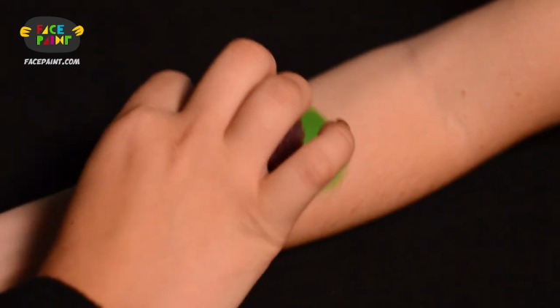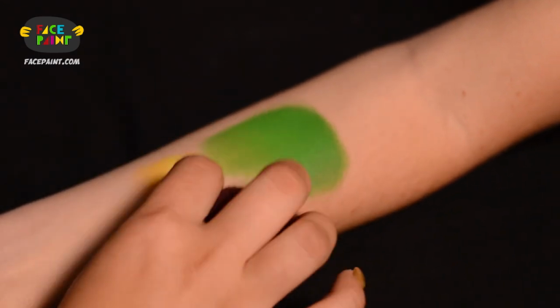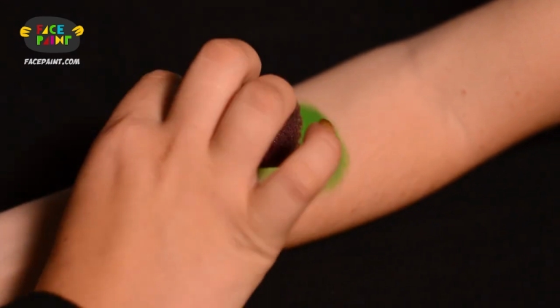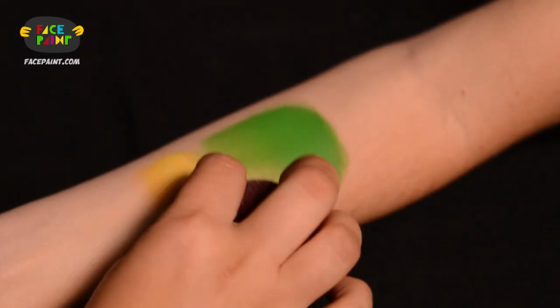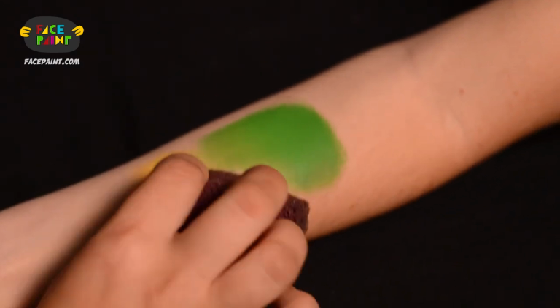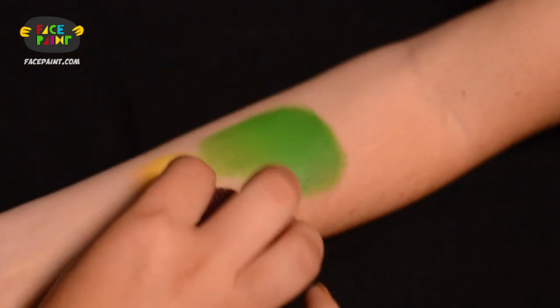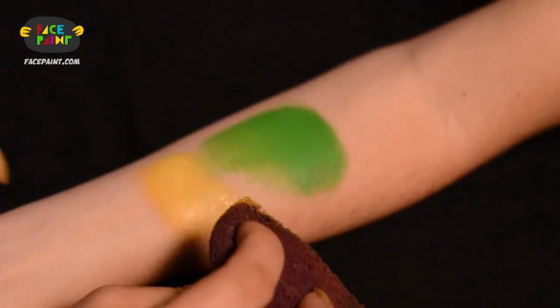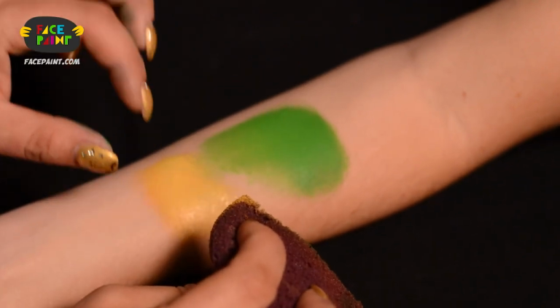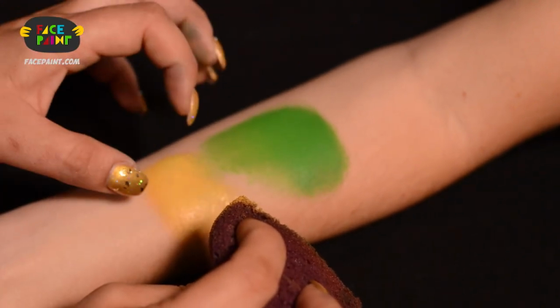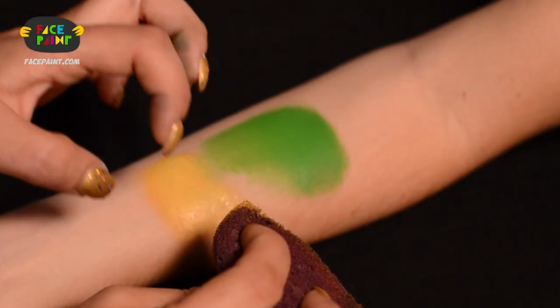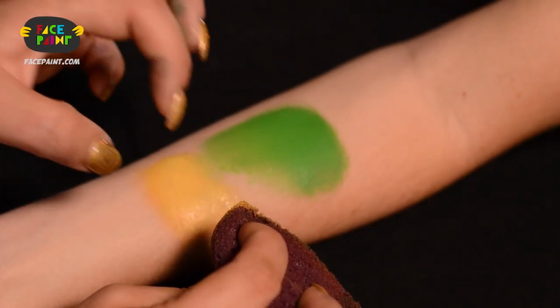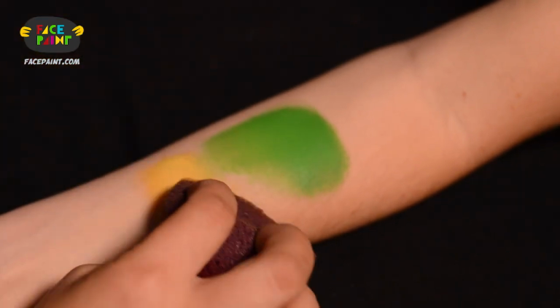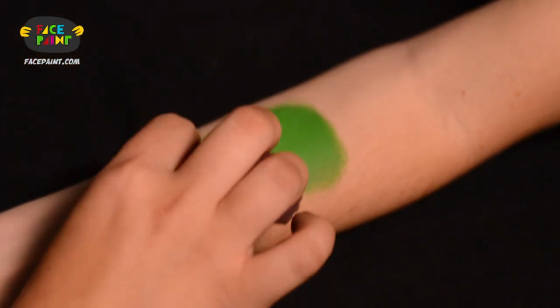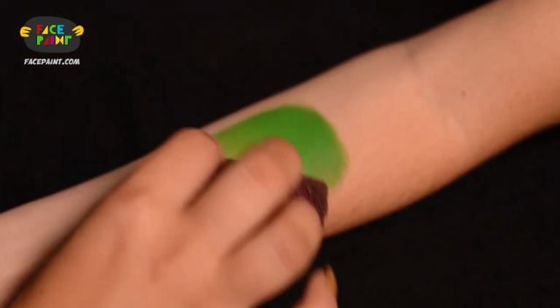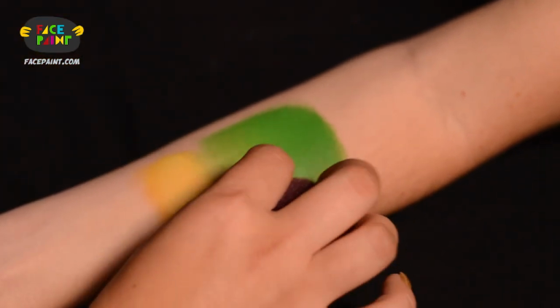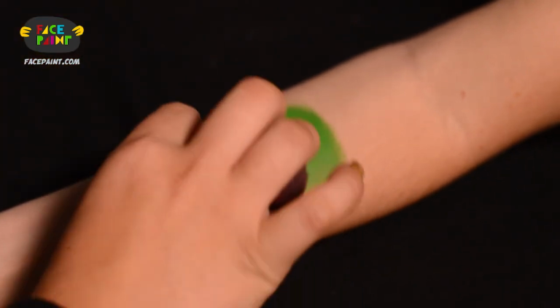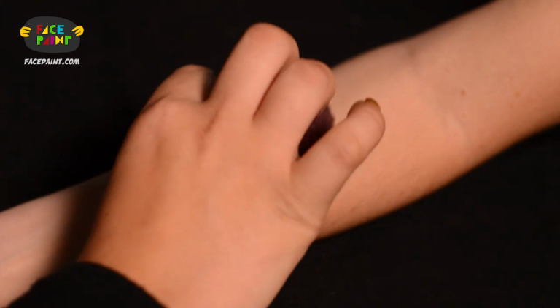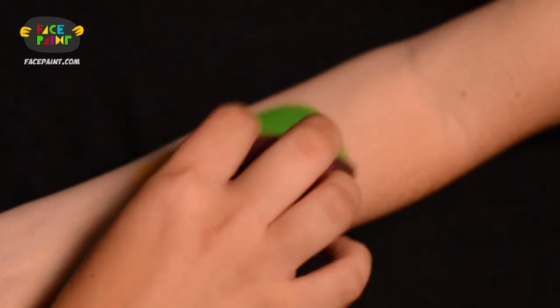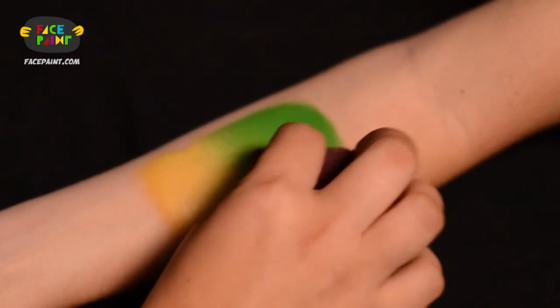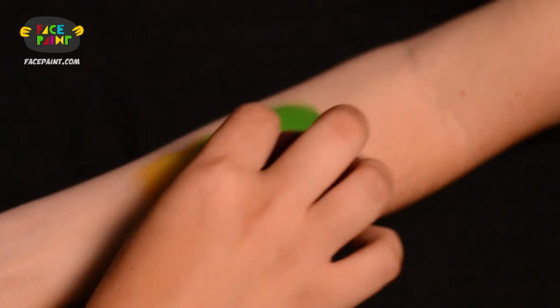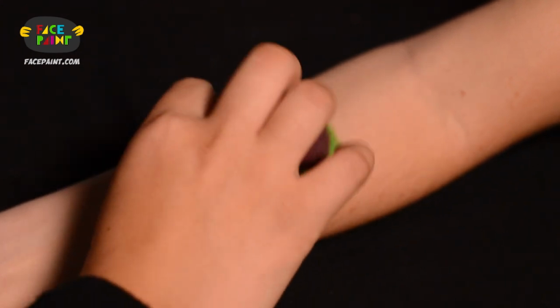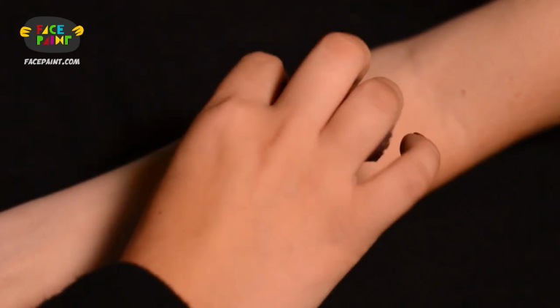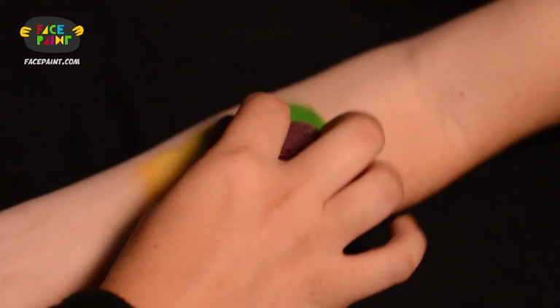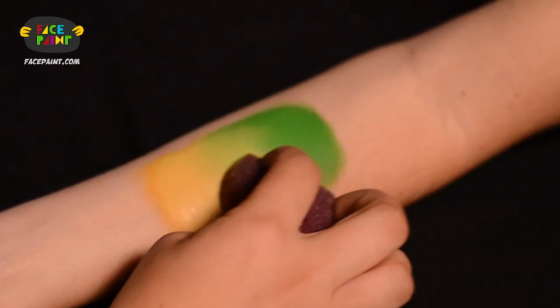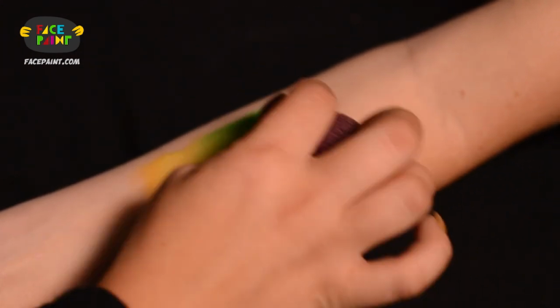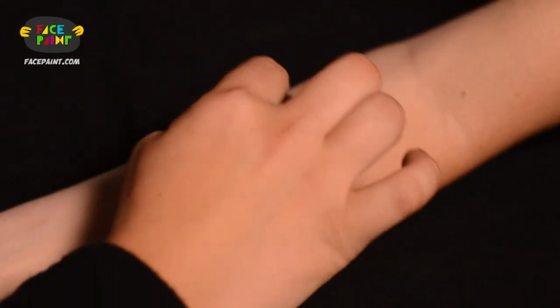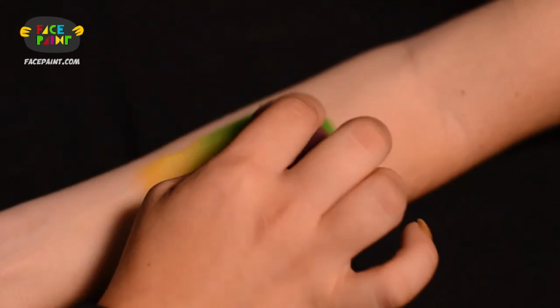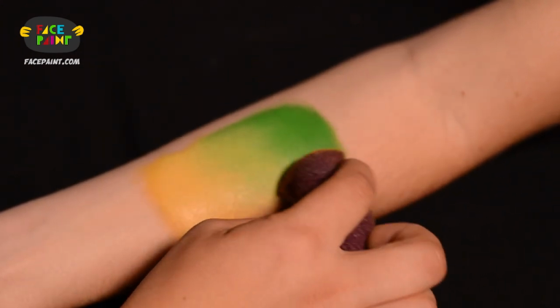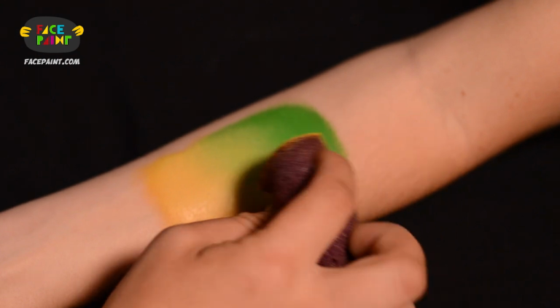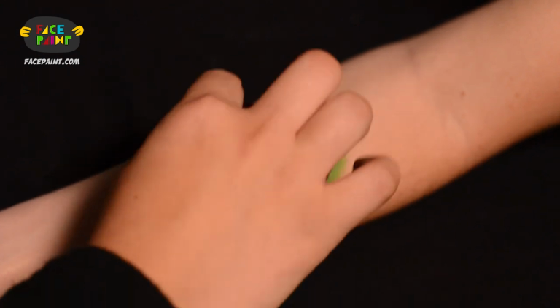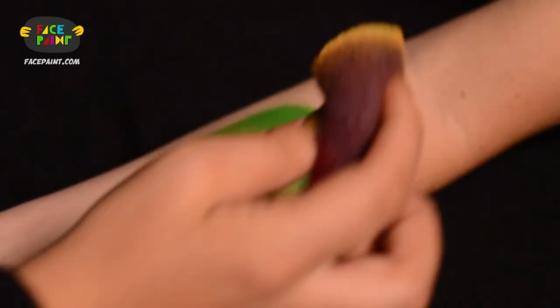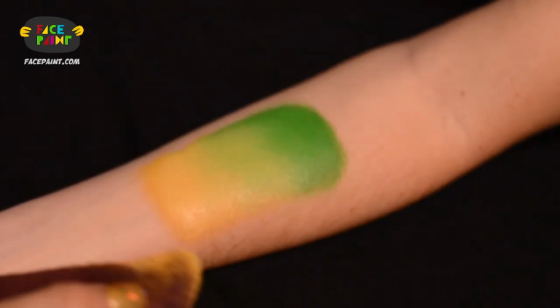I'm going to apply the yellow over here — so here you see a nice juicy beautiful yellow — and now I'm bringing it into the green to give it a nice beautiful ombre look, just like that.